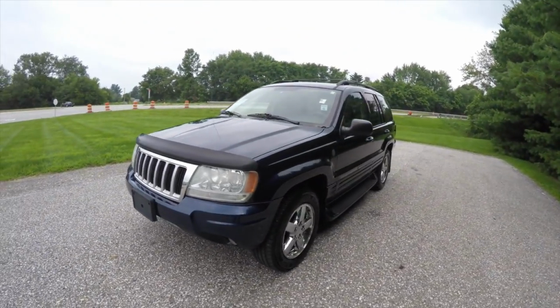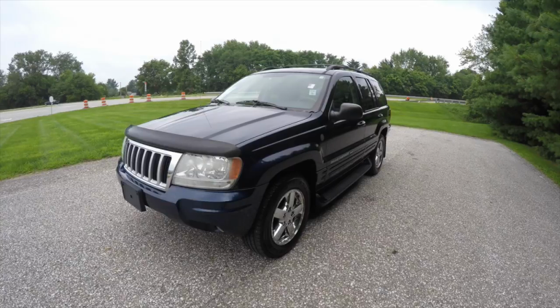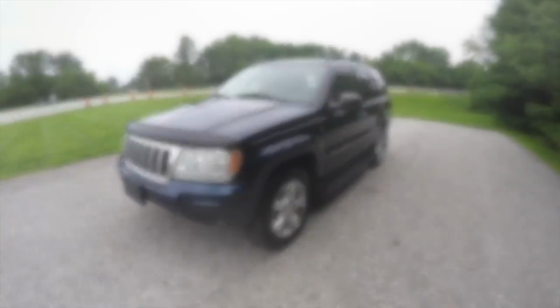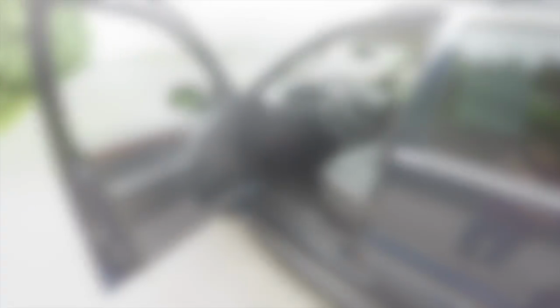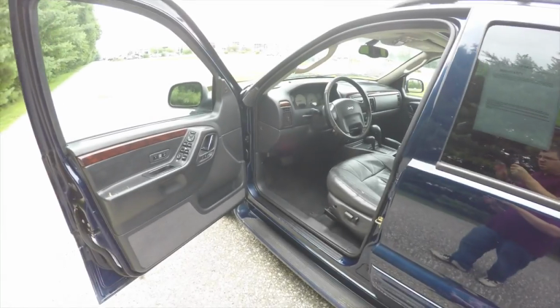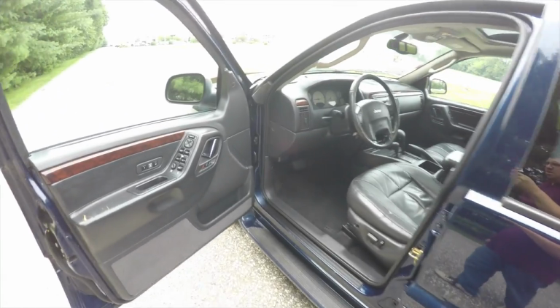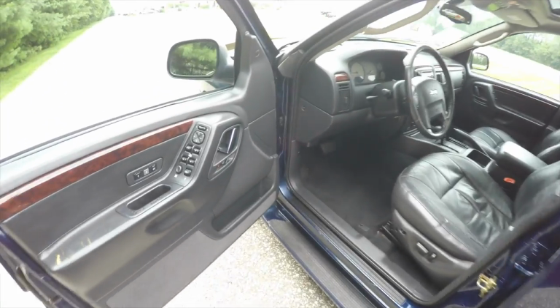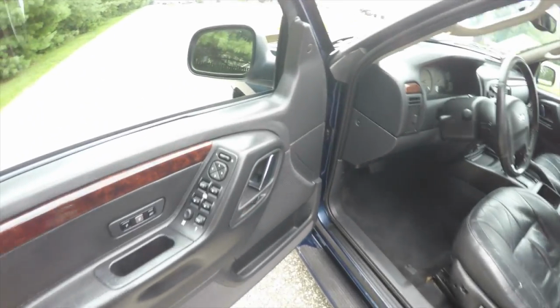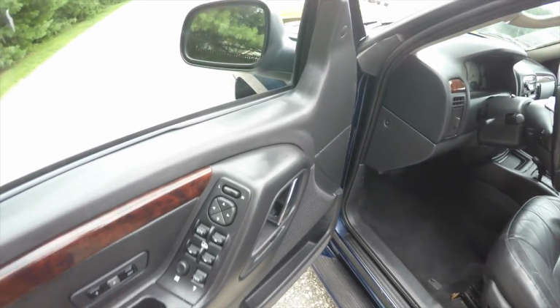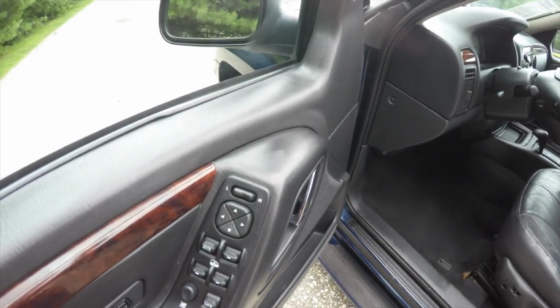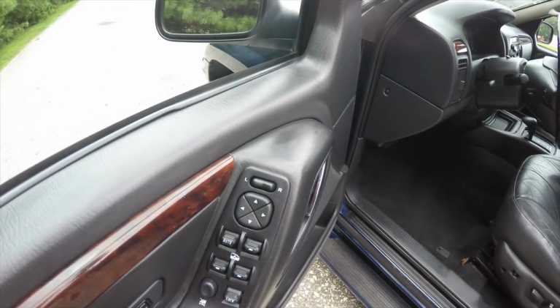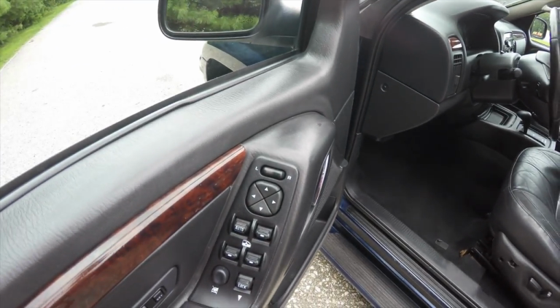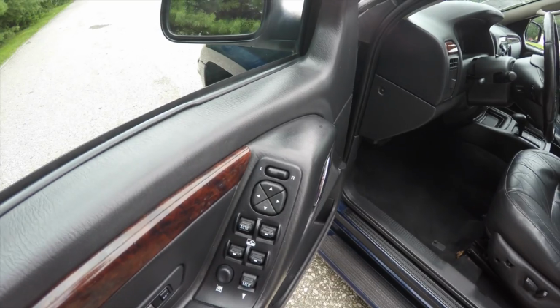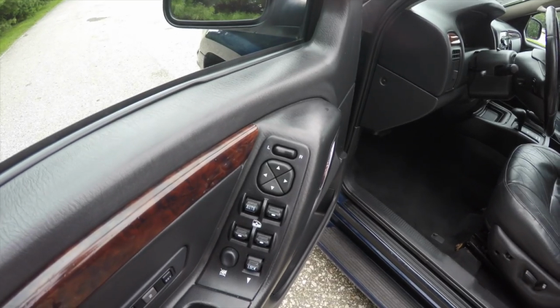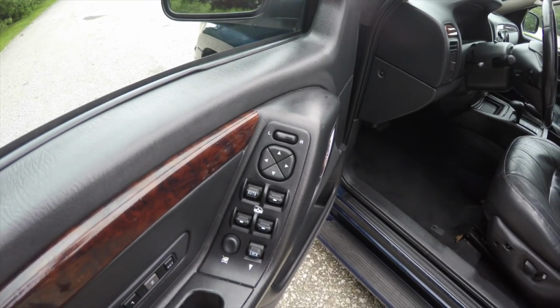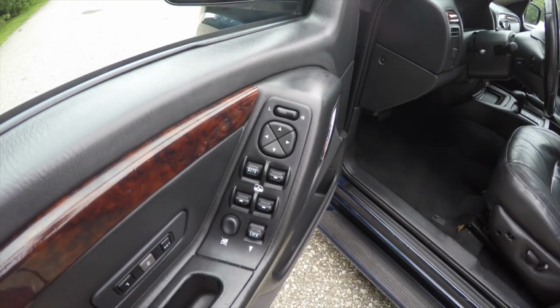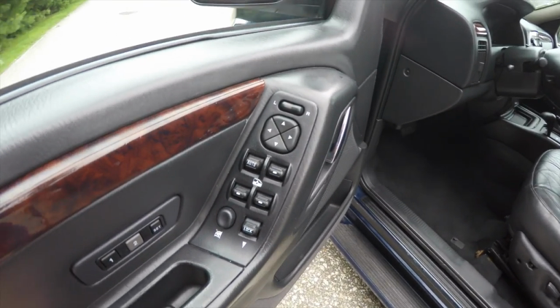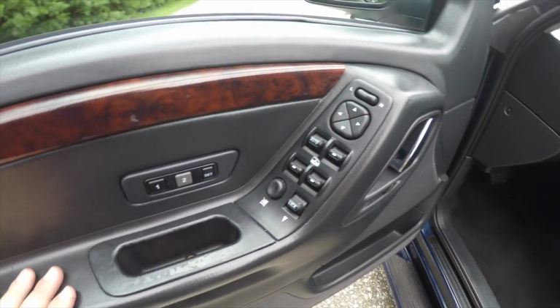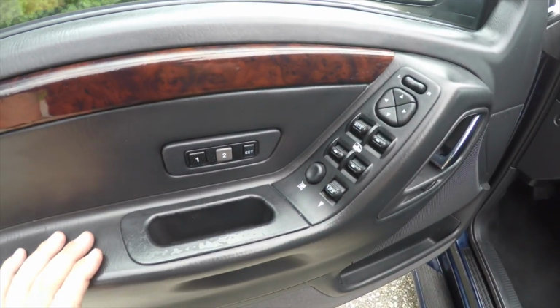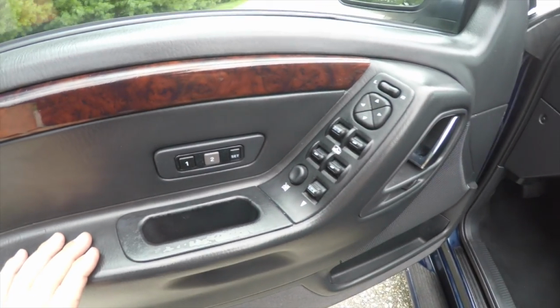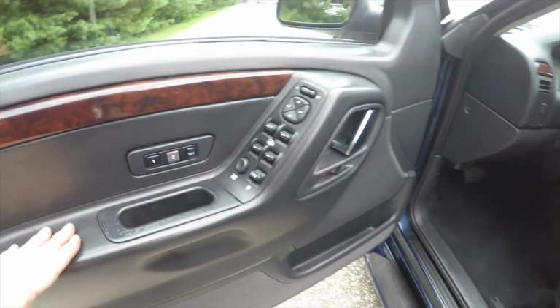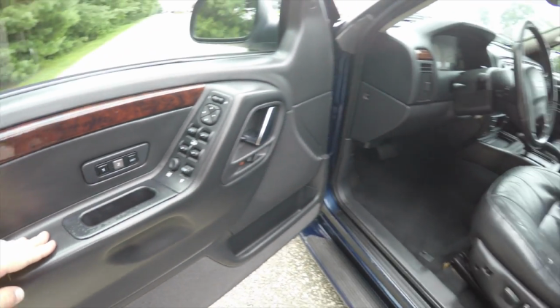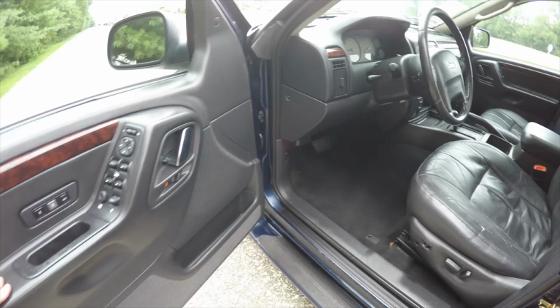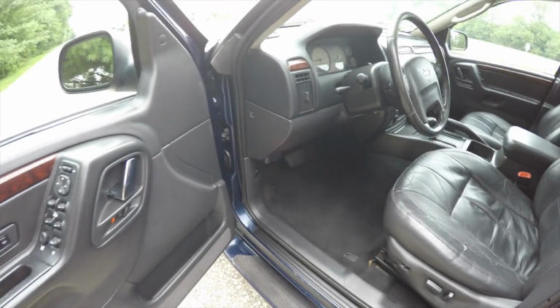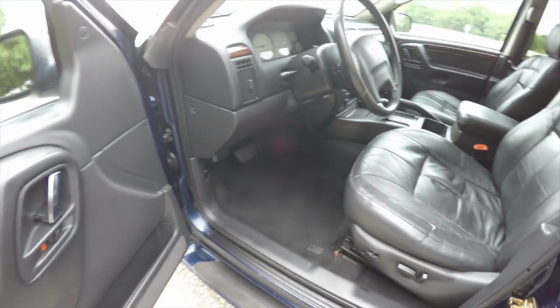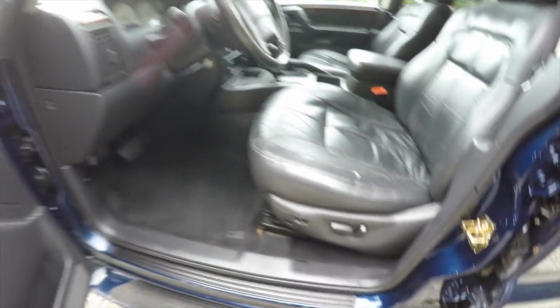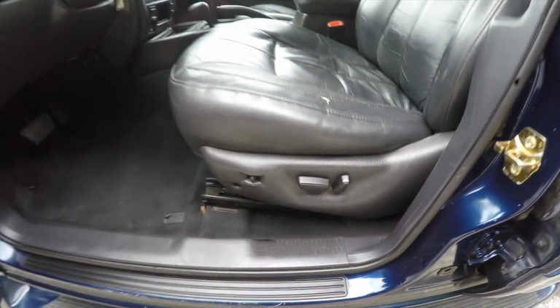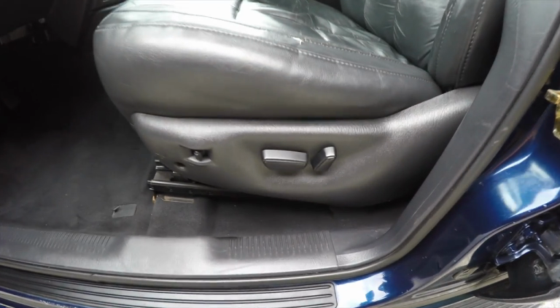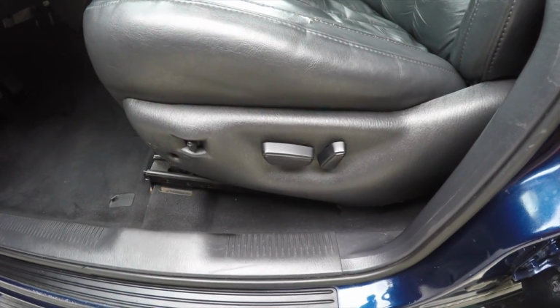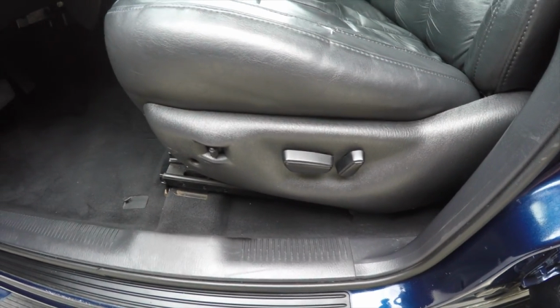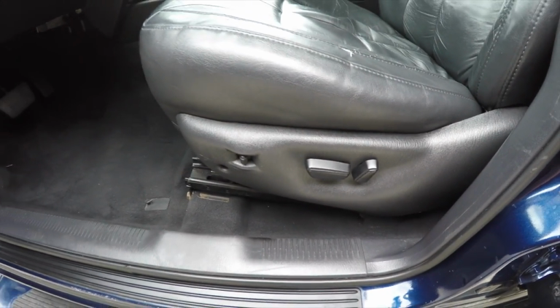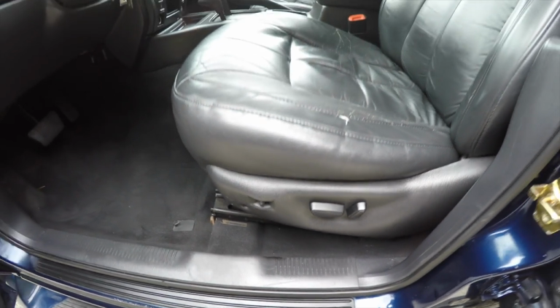Let's take a look at the interior. Inside we have power heated mirrors, a driver's light auto dim, power windows and power door locks. We've also got two driver memory, a premium Infinity audio system, and an eight-way power driver's seat with adjustable lumbar support.